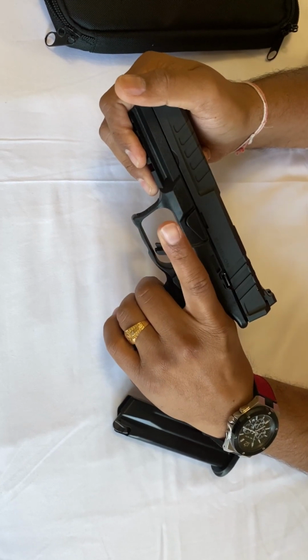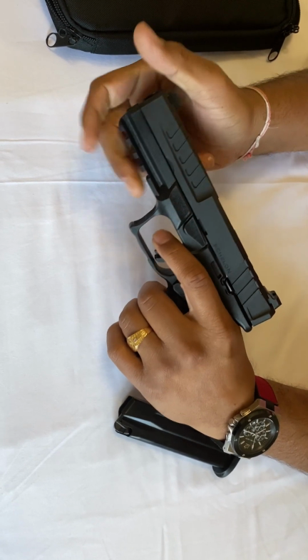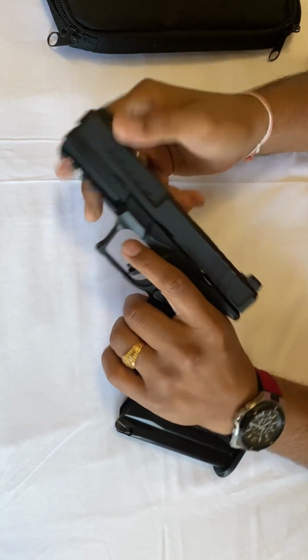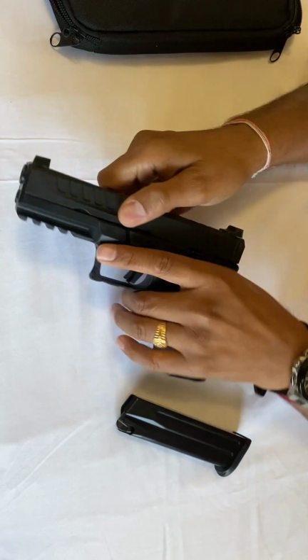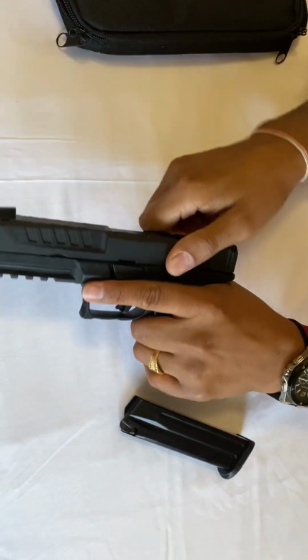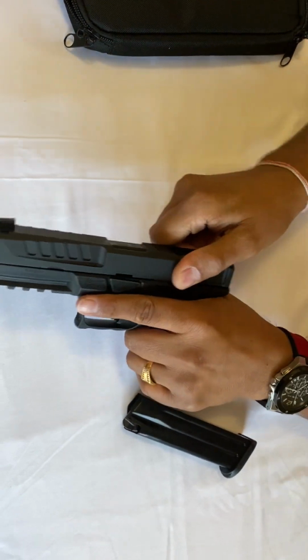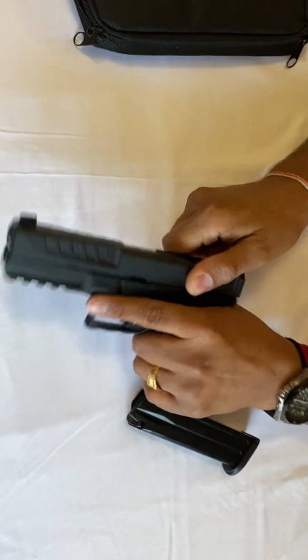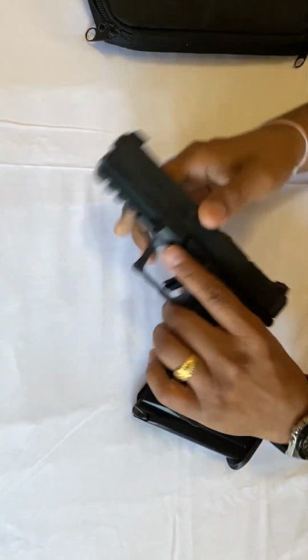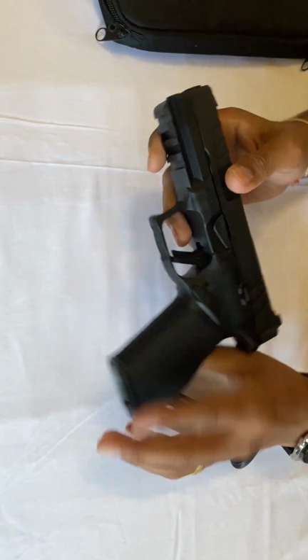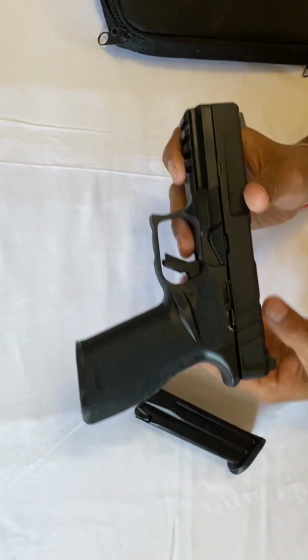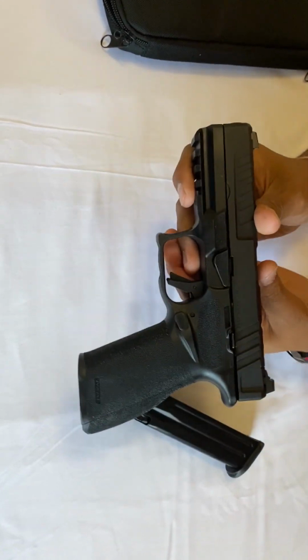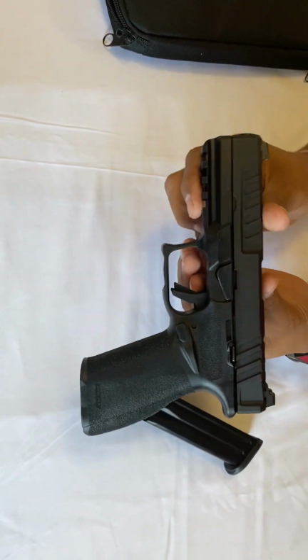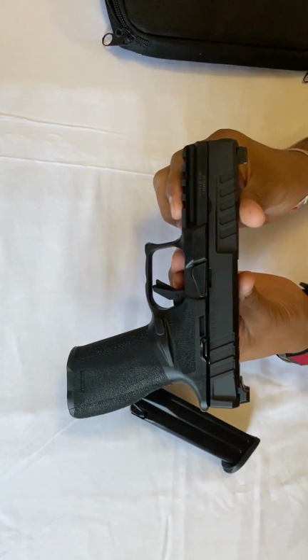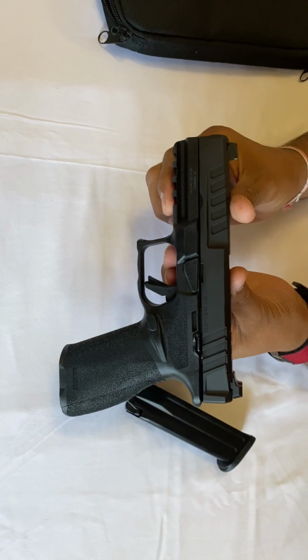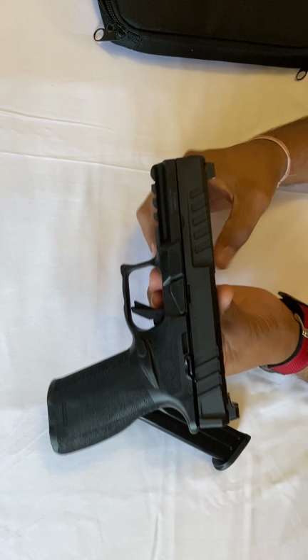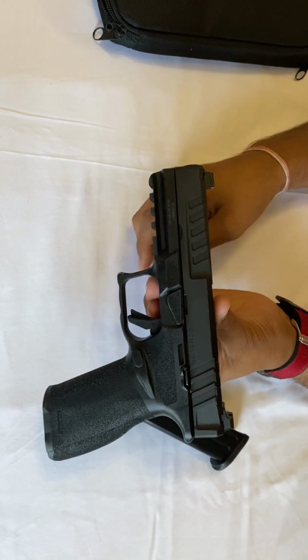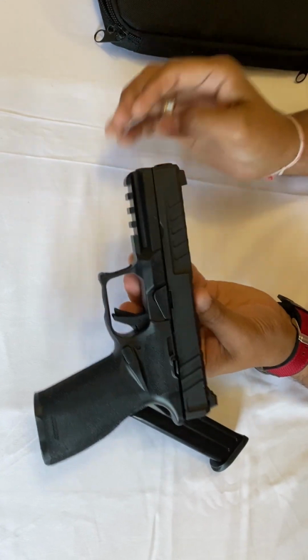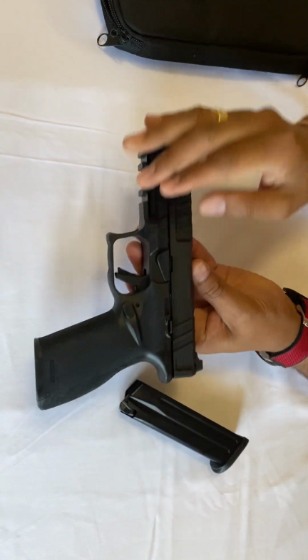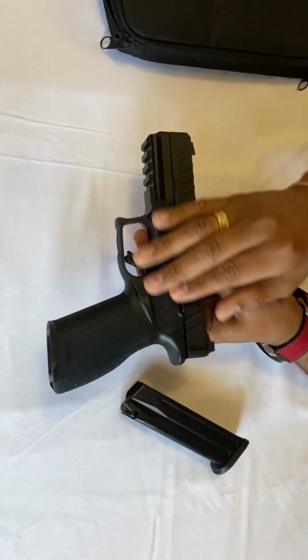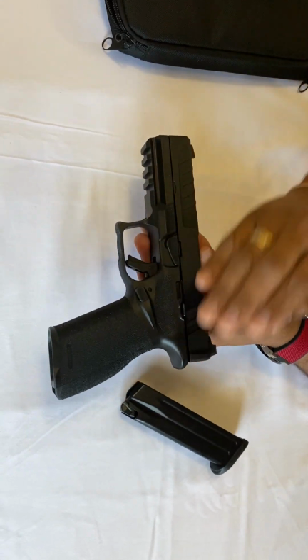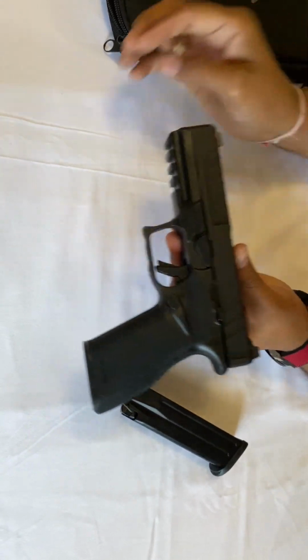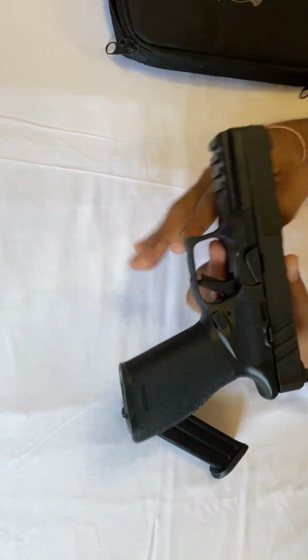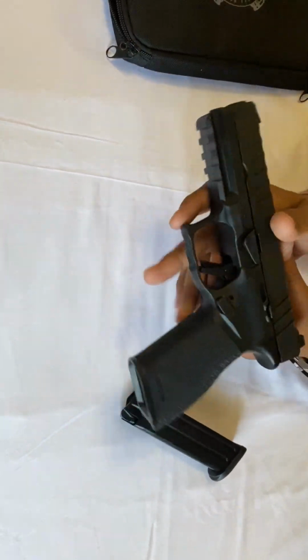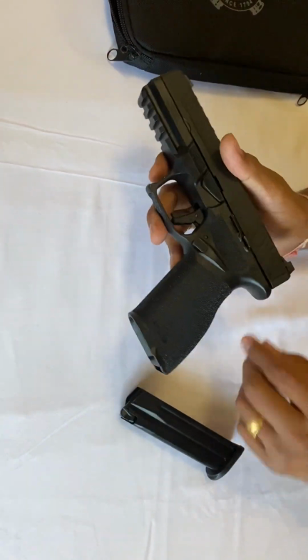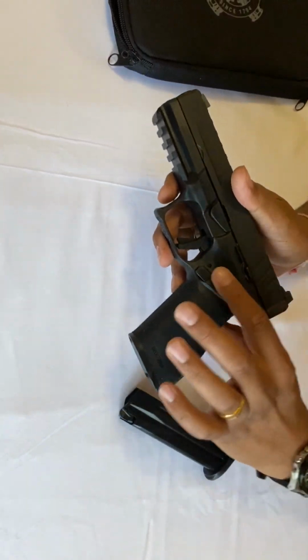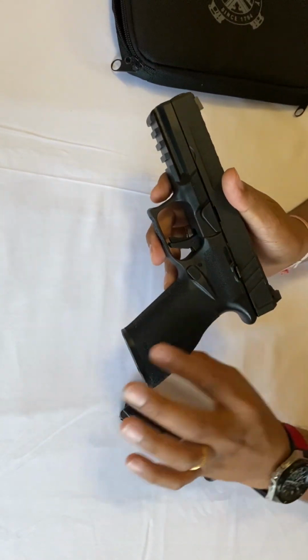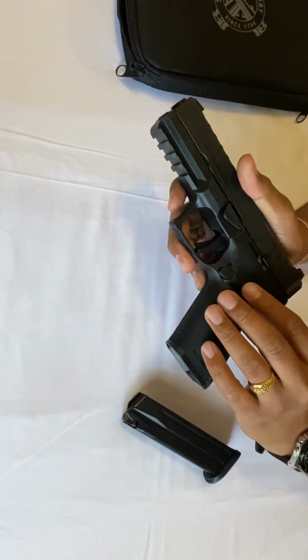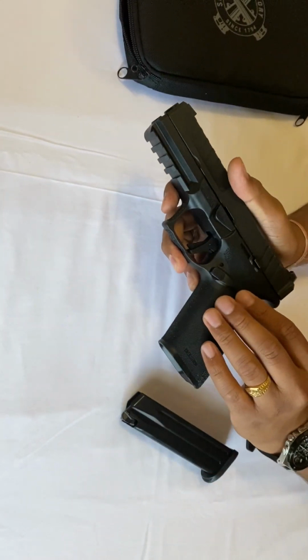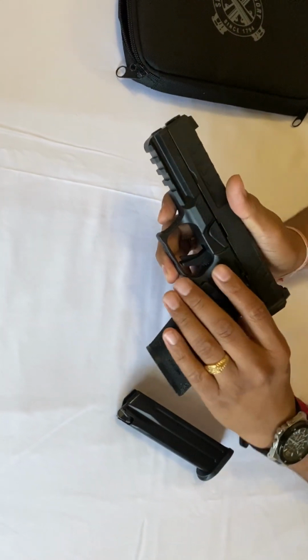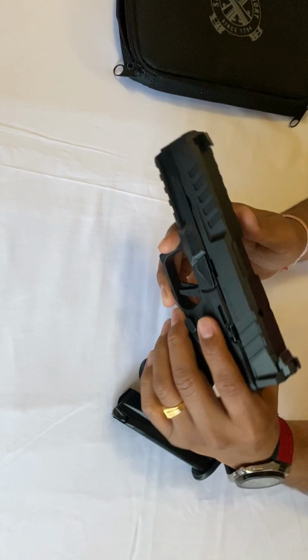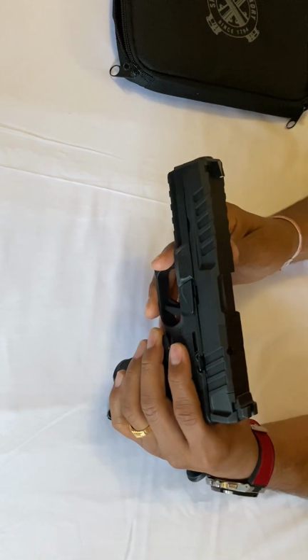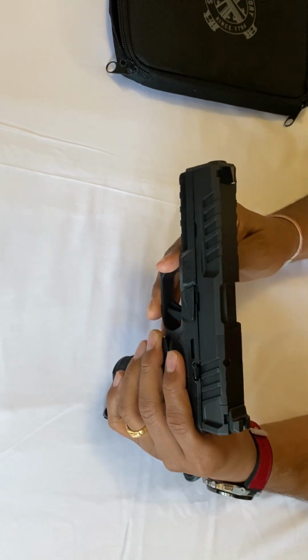Compared to the Glock I like this trigger much better — really nice, very clean, nice texture, full size.